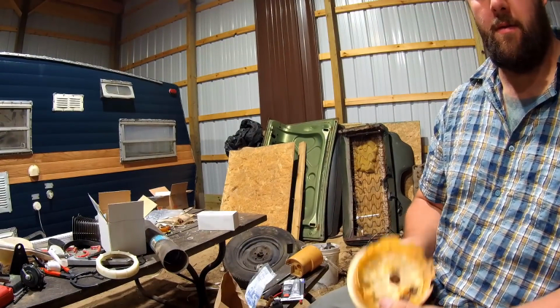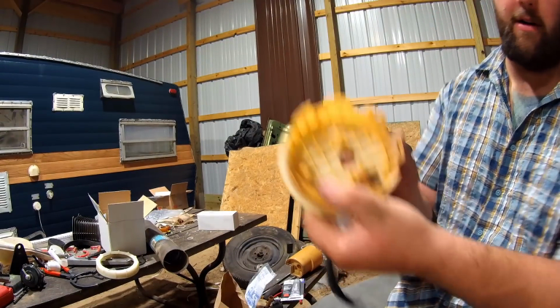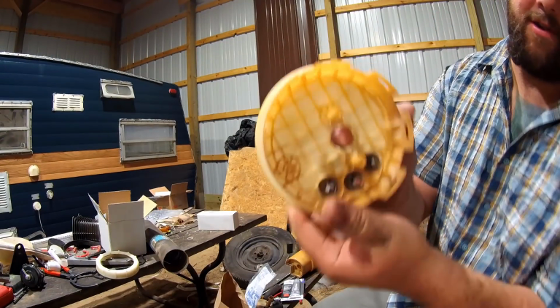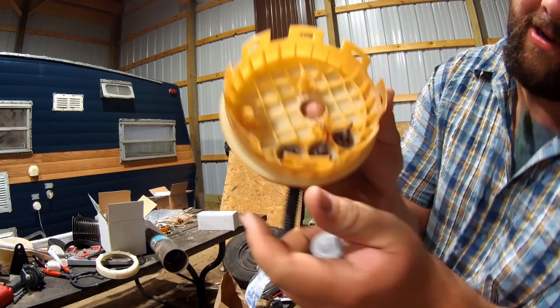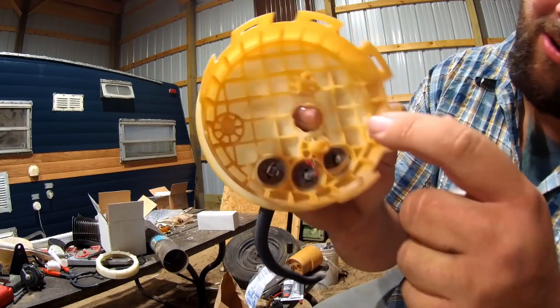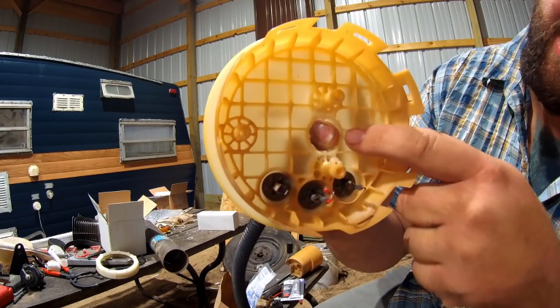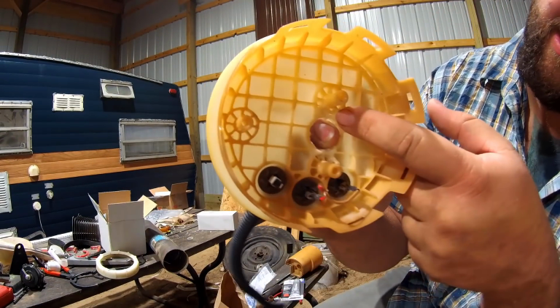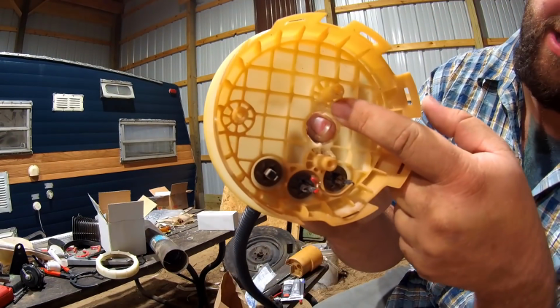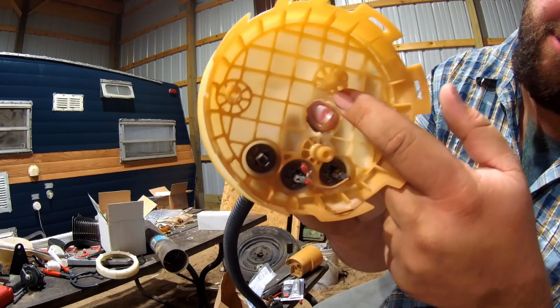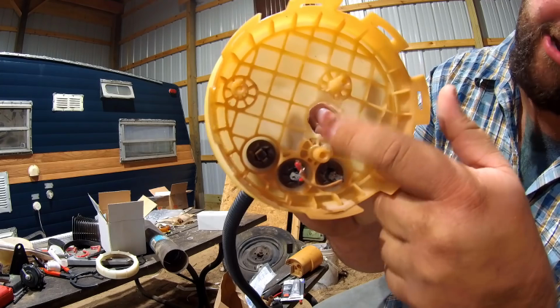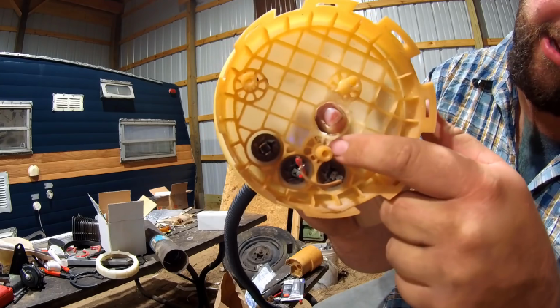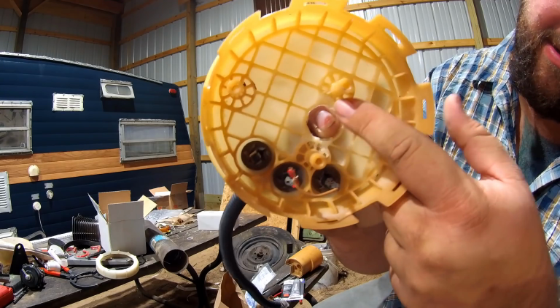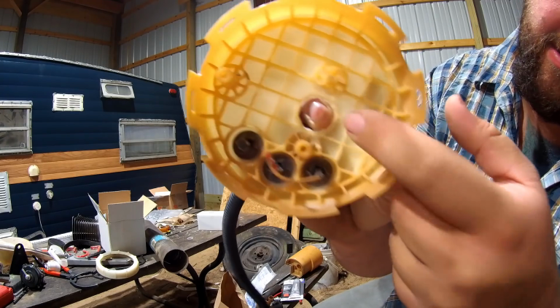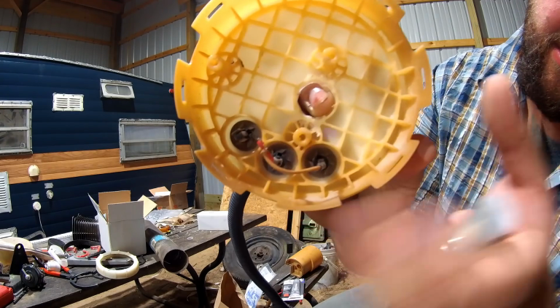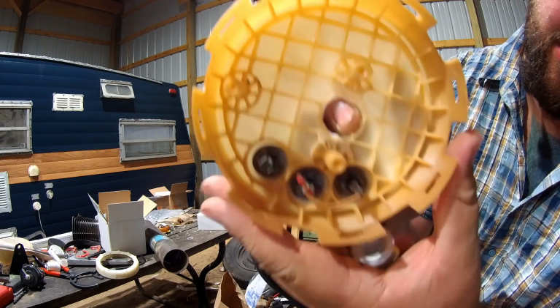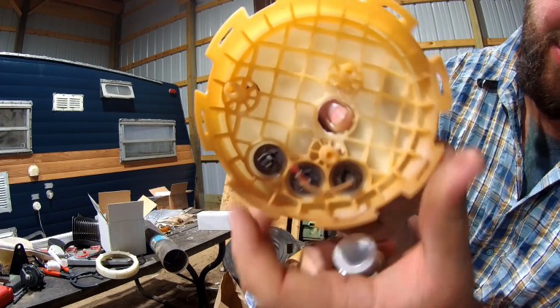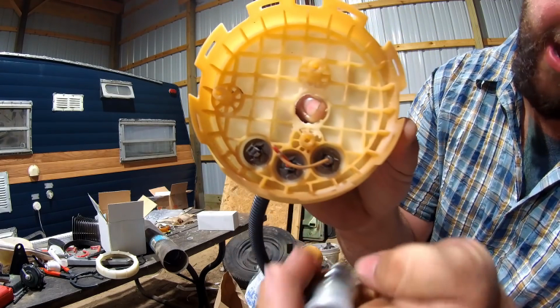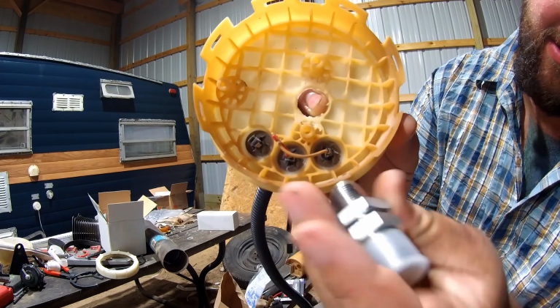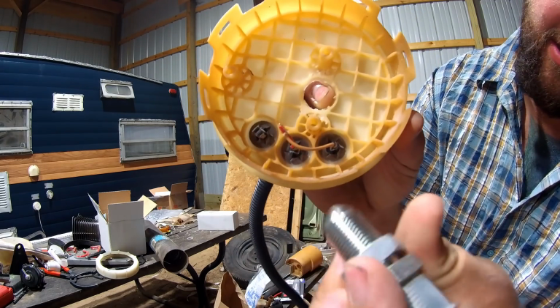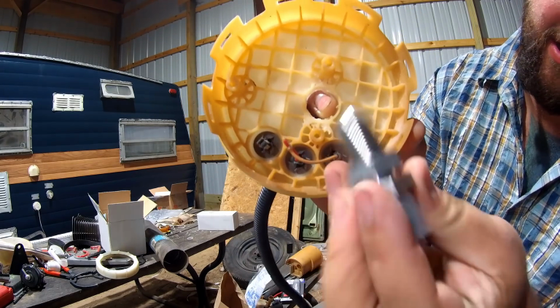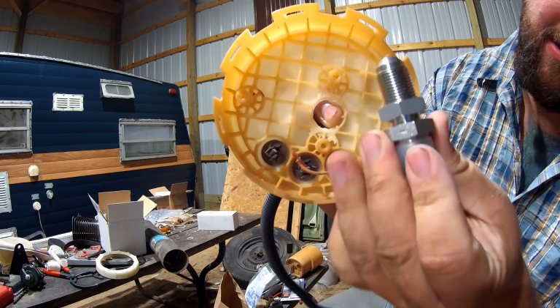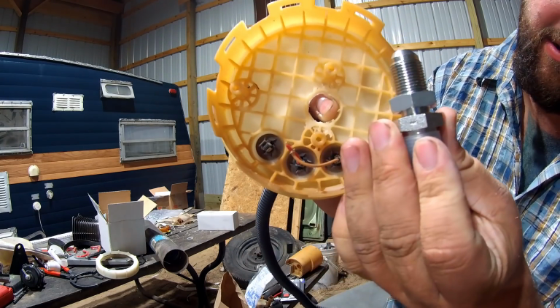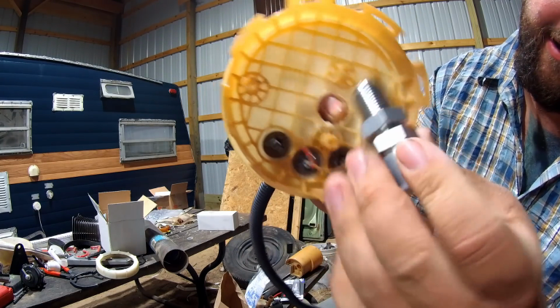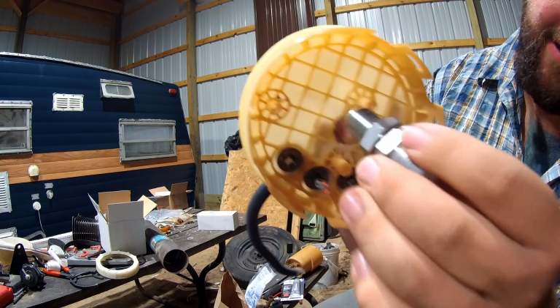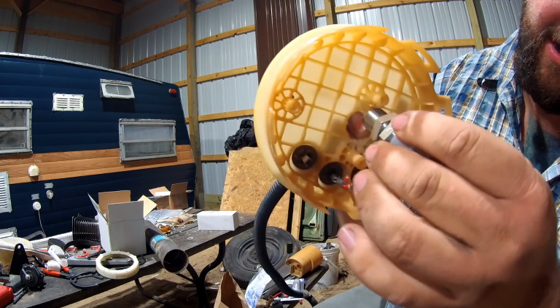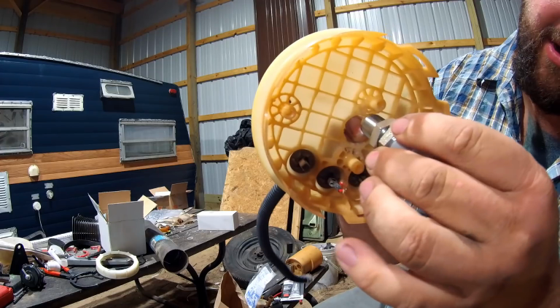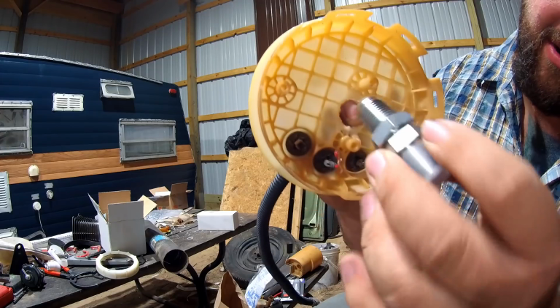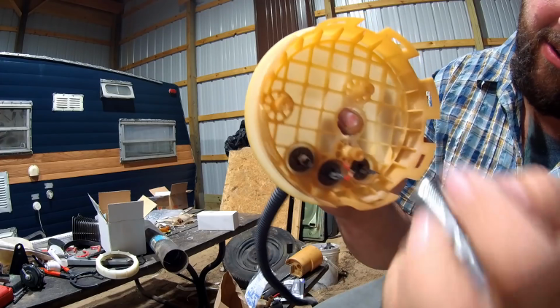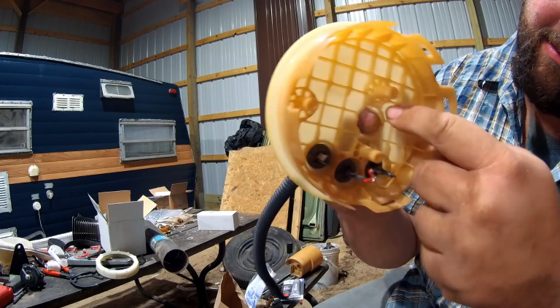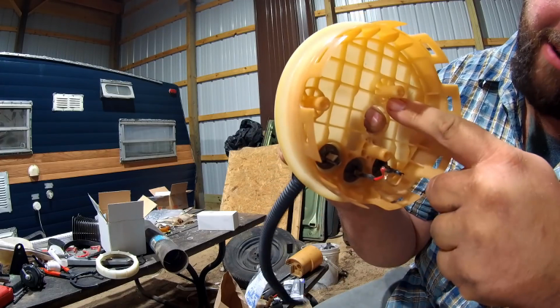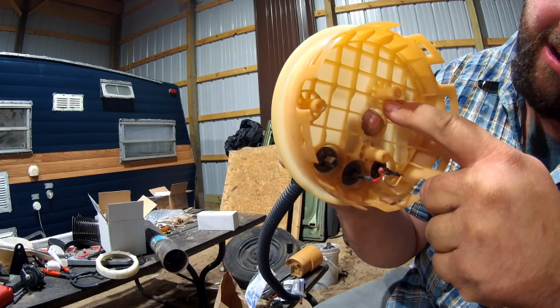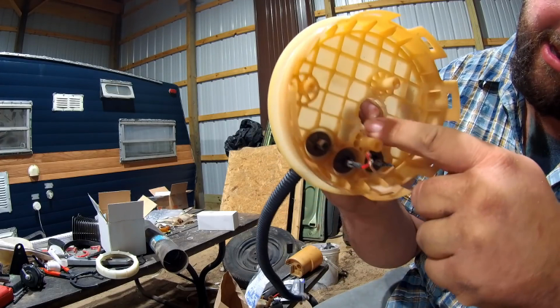I also wanted to show that I had to kind of notch these just so it was flat, so that the nut surface could go in there without bottoming out on these.